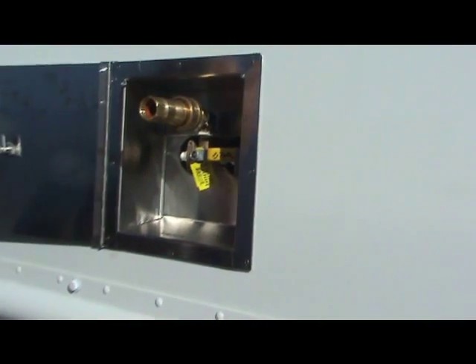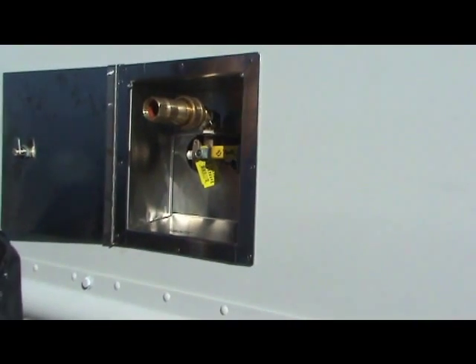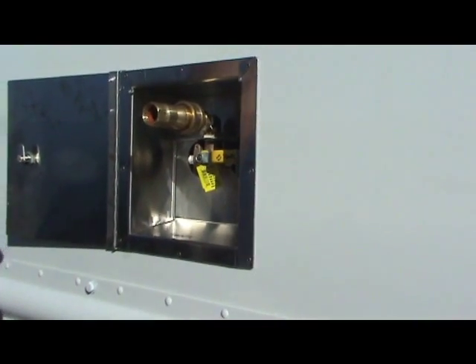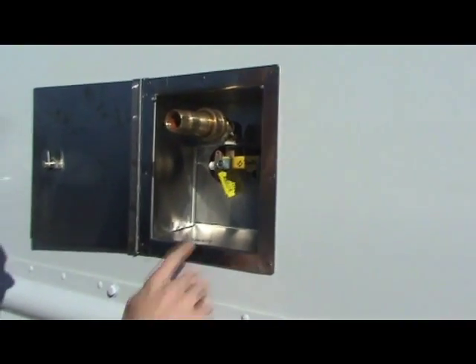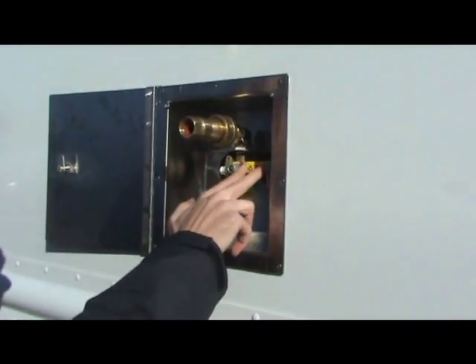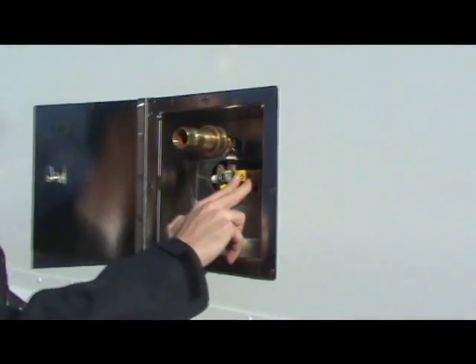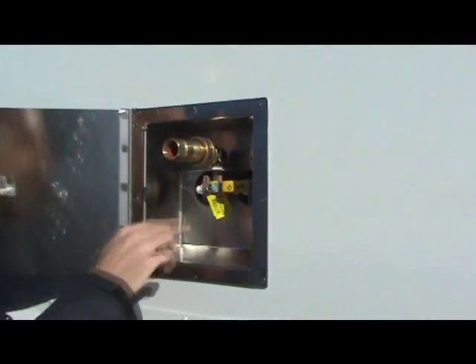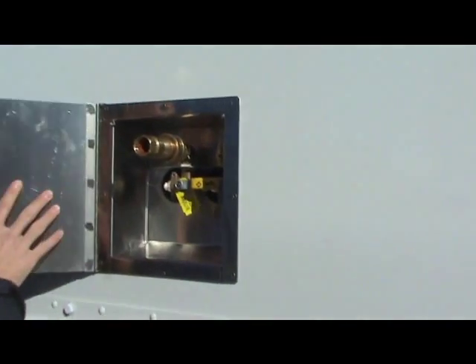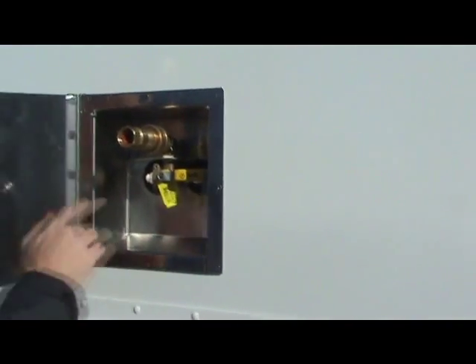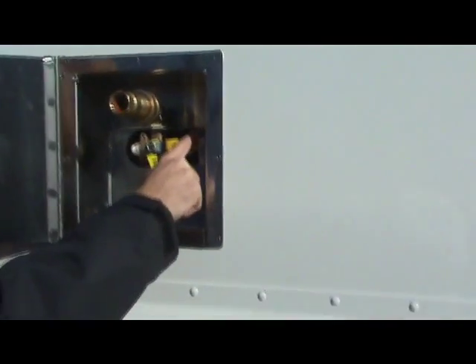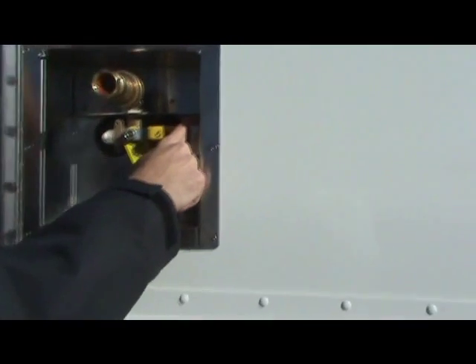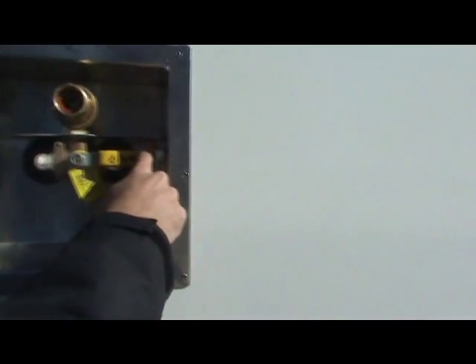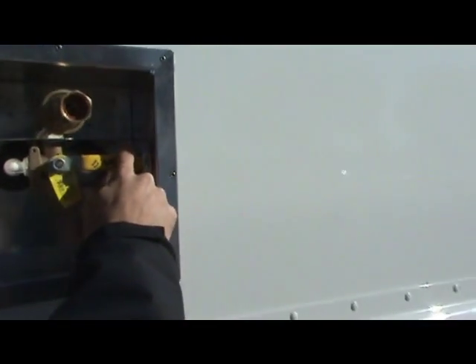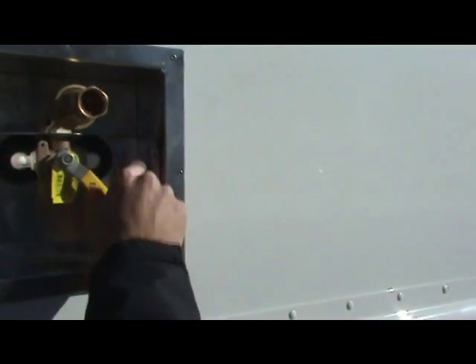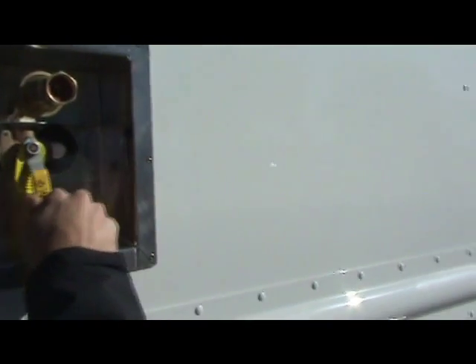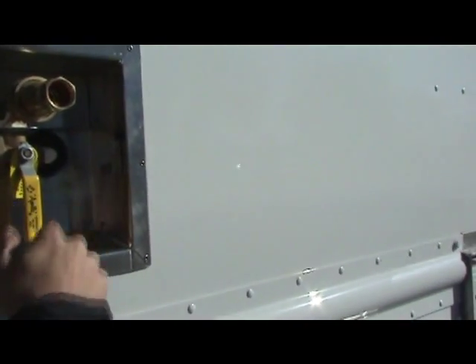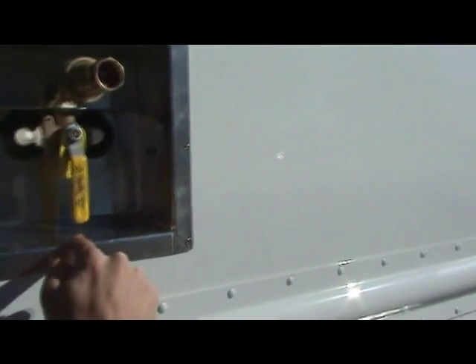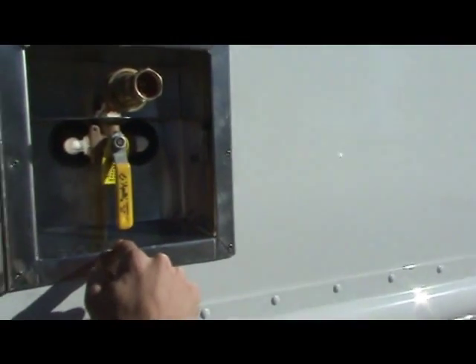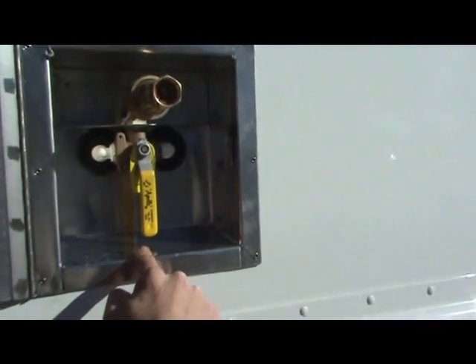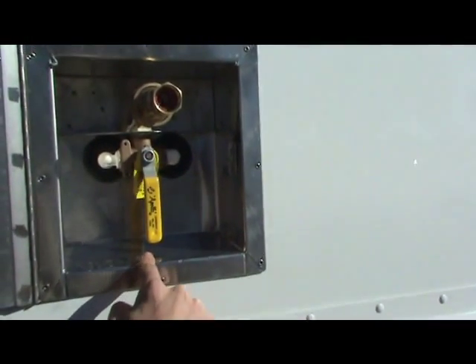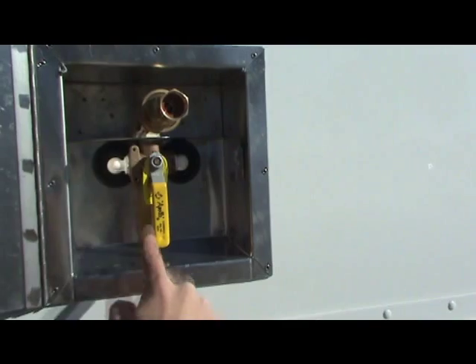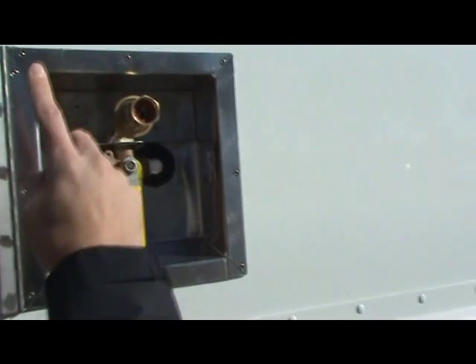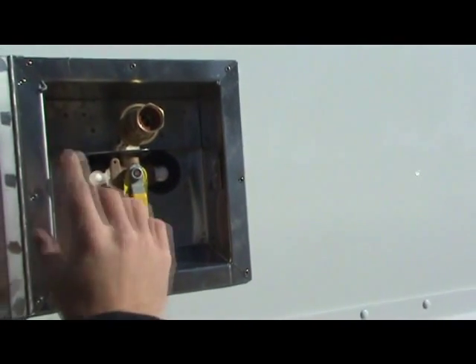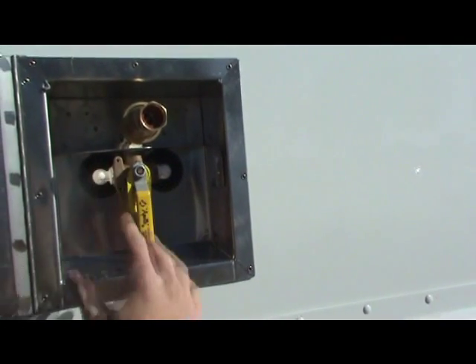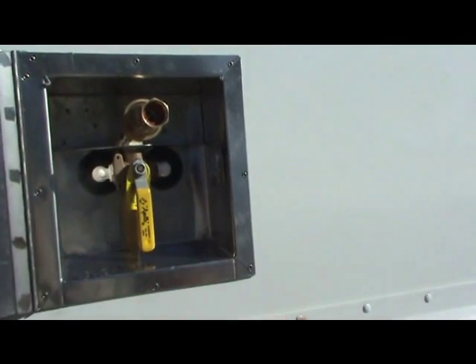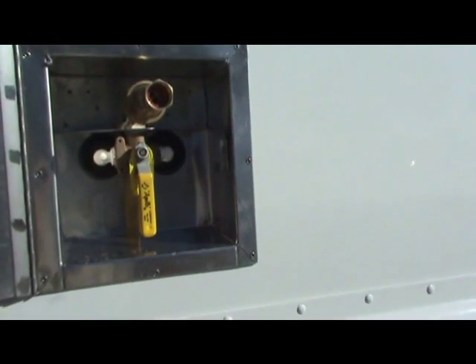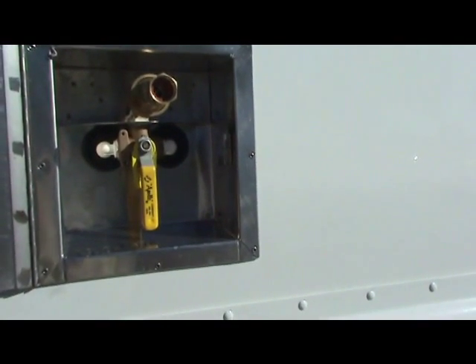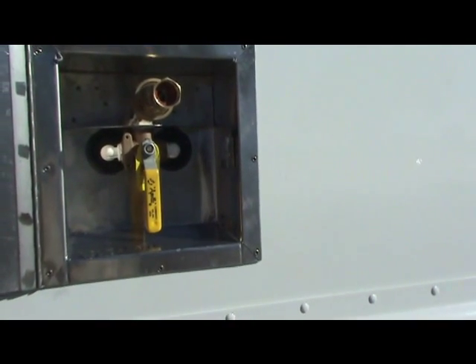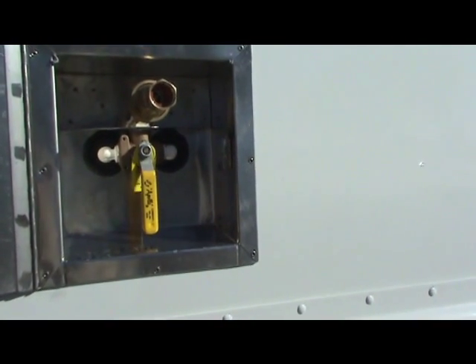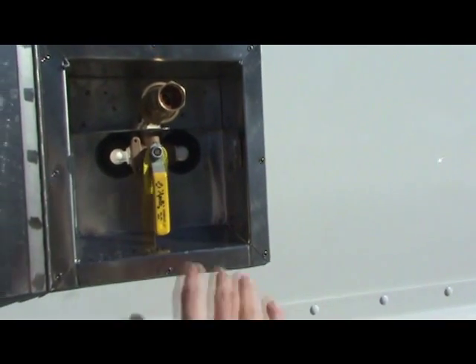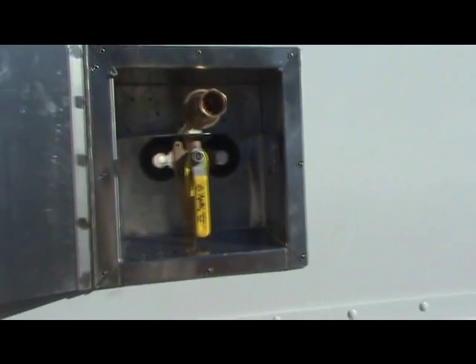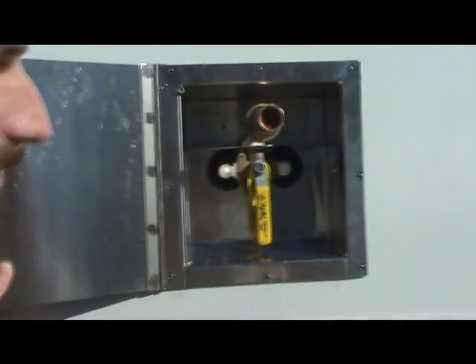Once your water supply is turned on, you have a valve here. To fill your fresh water tank, turn it clockwise to the tank position. Once your tank is full, there'll be an overflow — you'll notice some water dripping, and that means your tank is full.